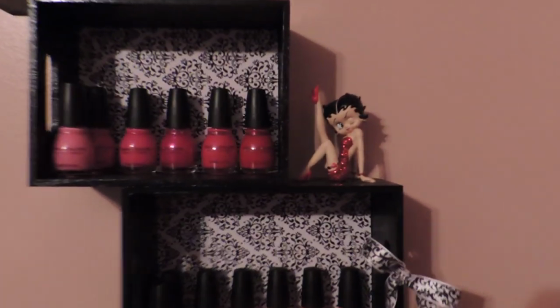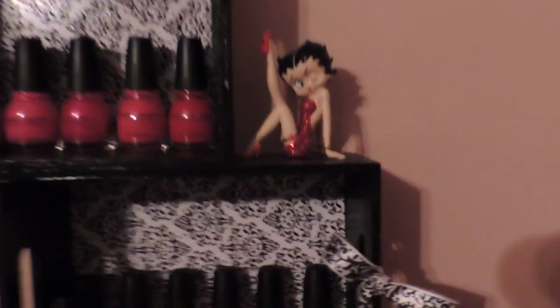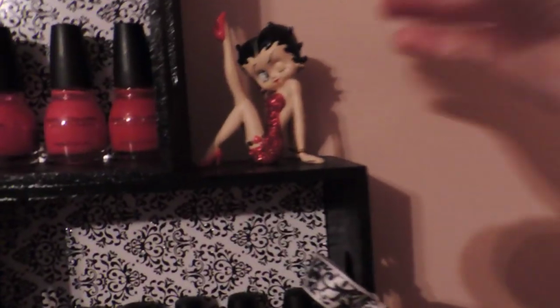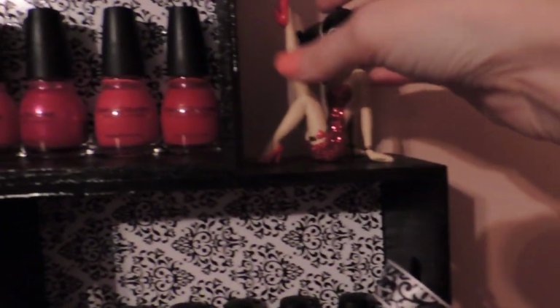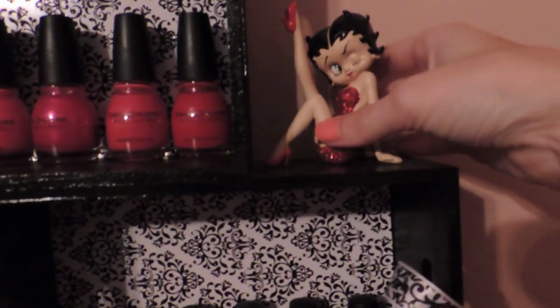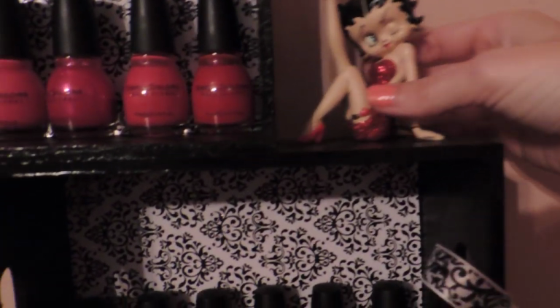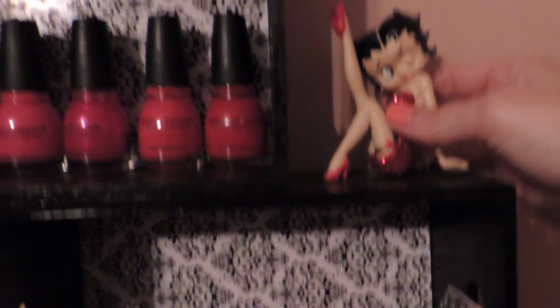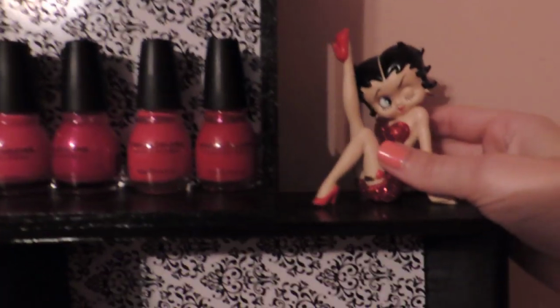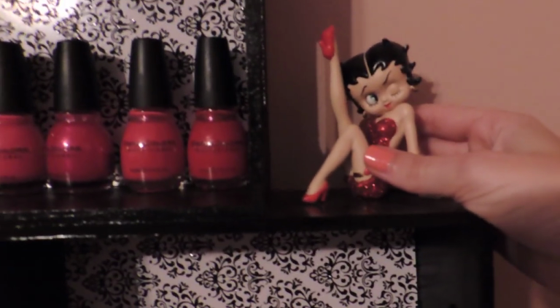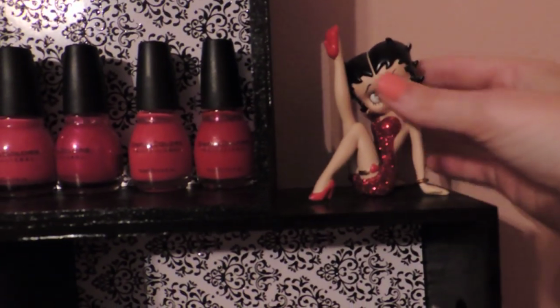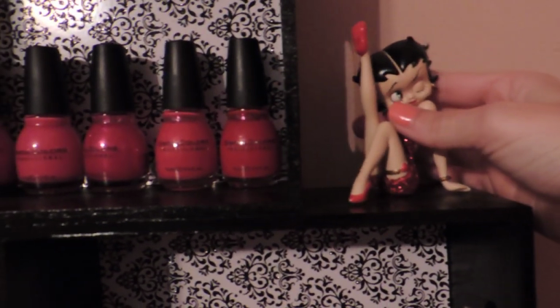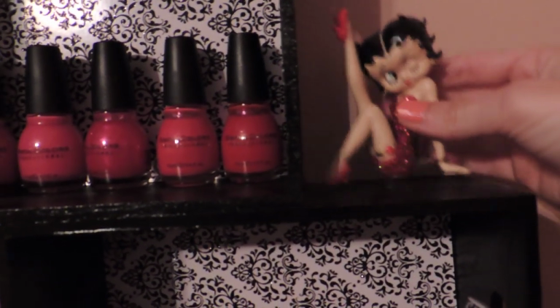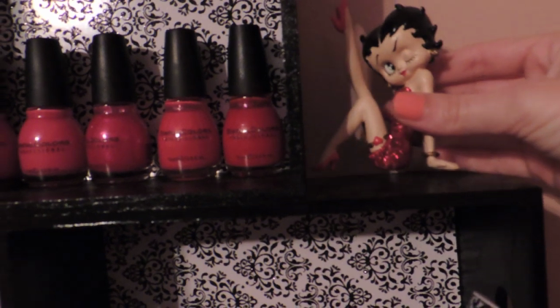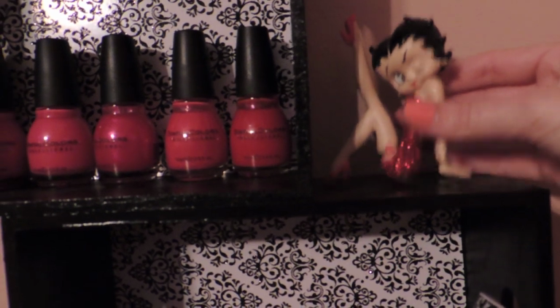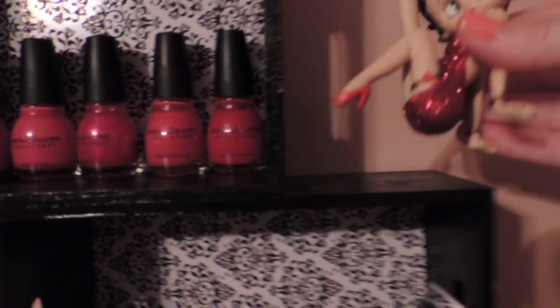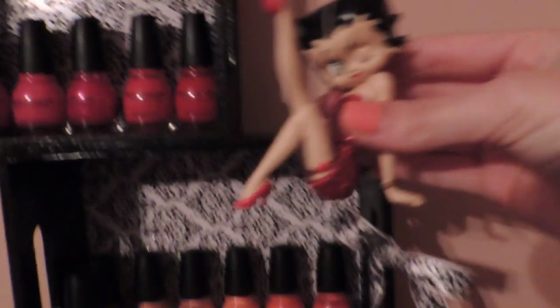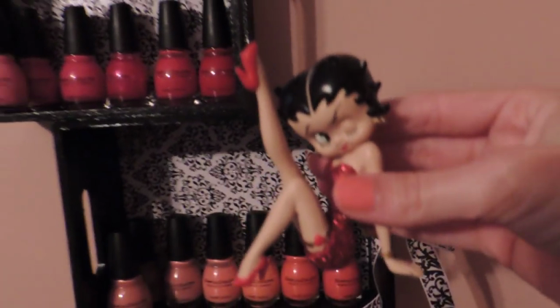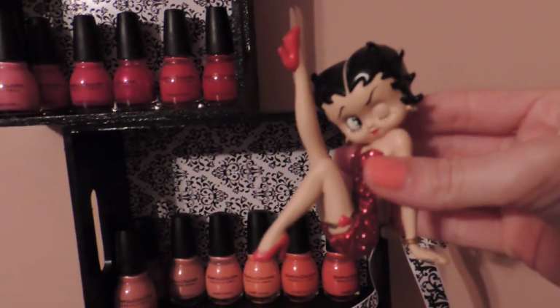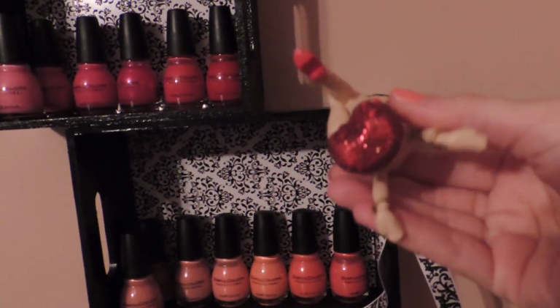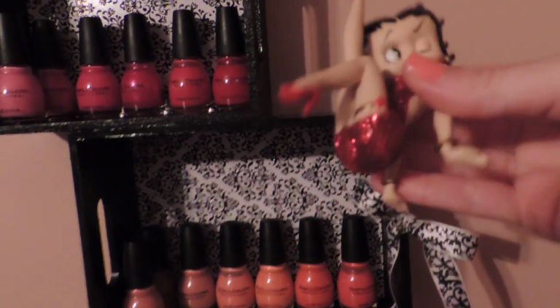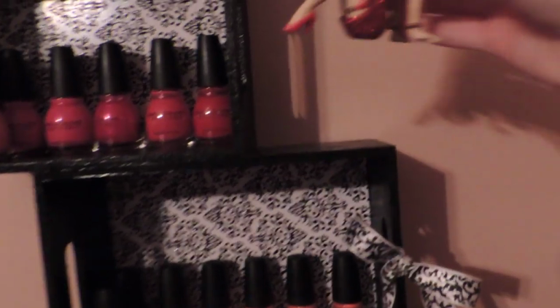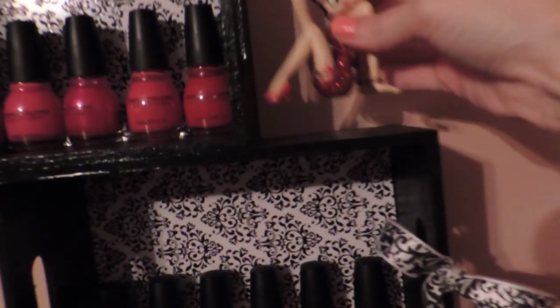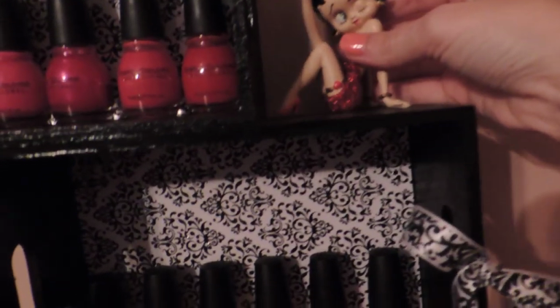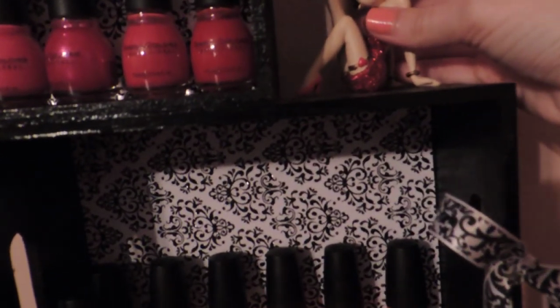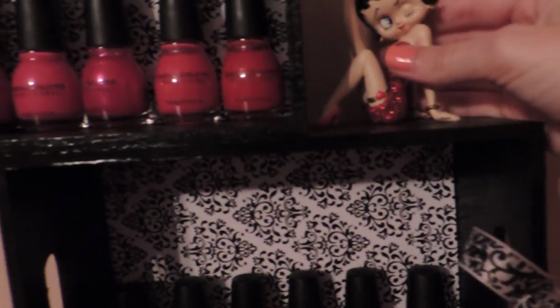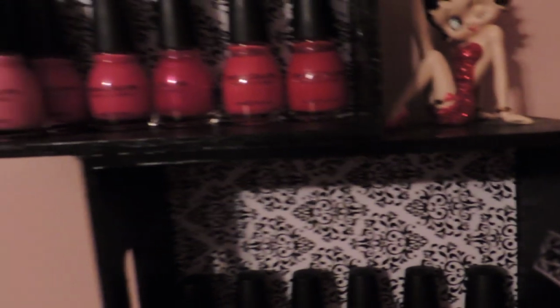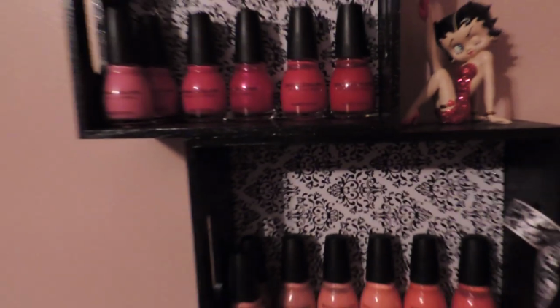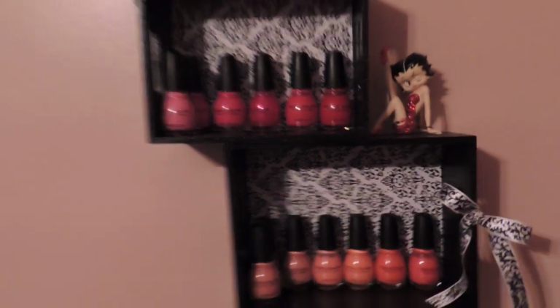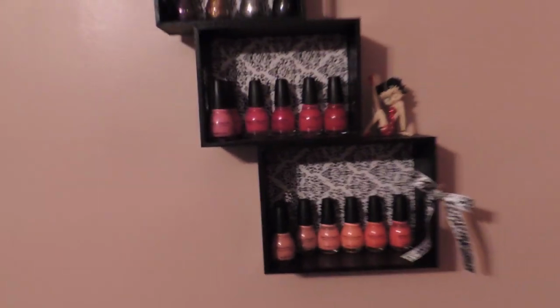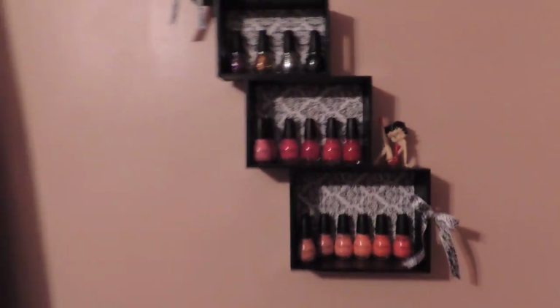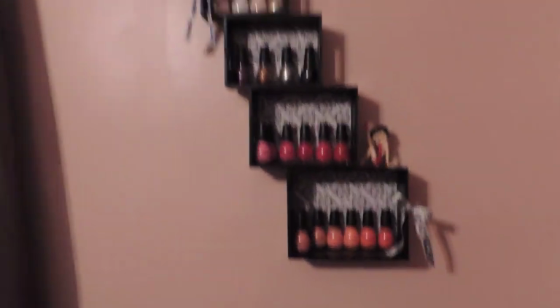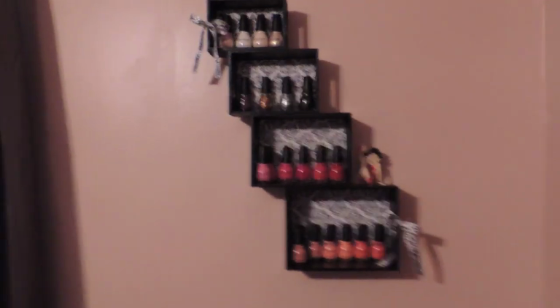This little Betty Boop doll — I got this from a store called Starfire and I've had it for a really long time. It's really cute and it's just a perfect place to put it. So that is my nail polish rack!